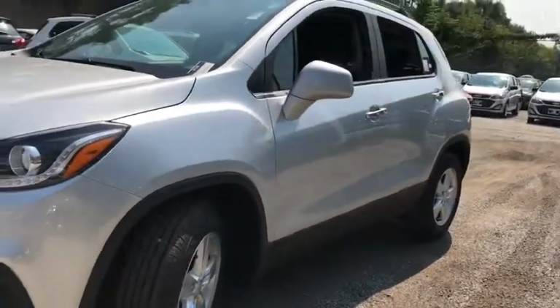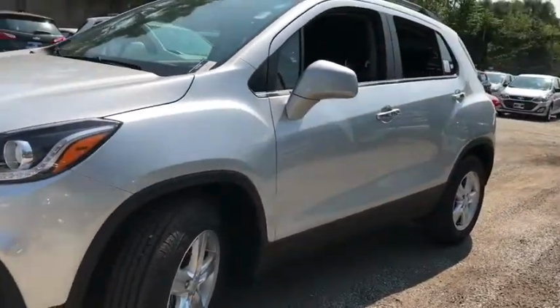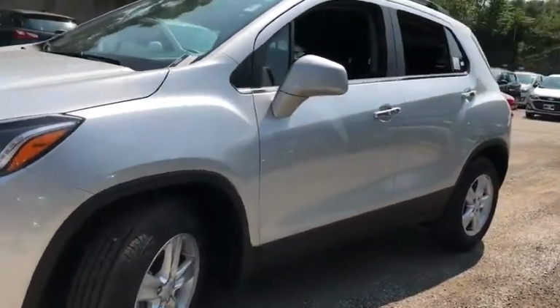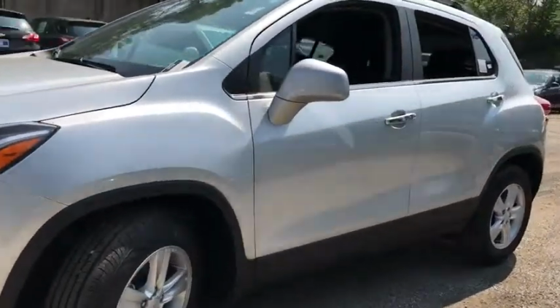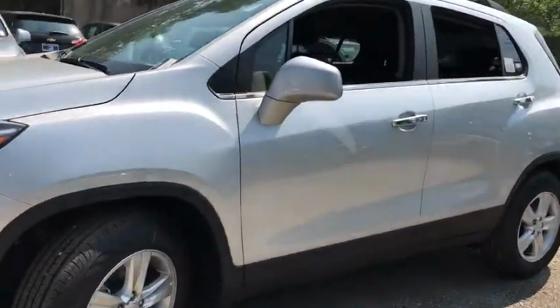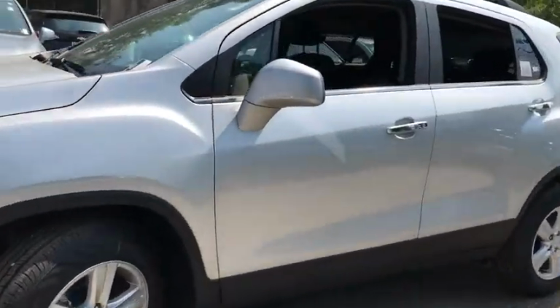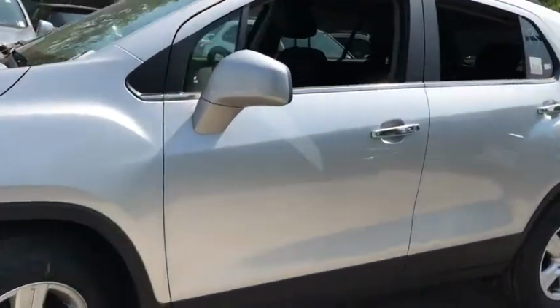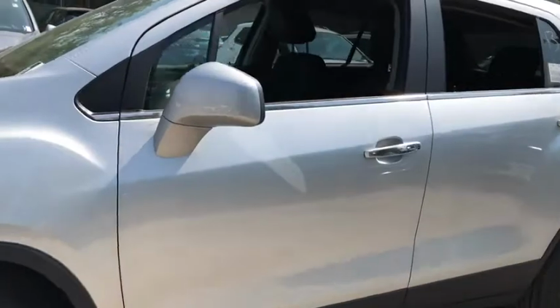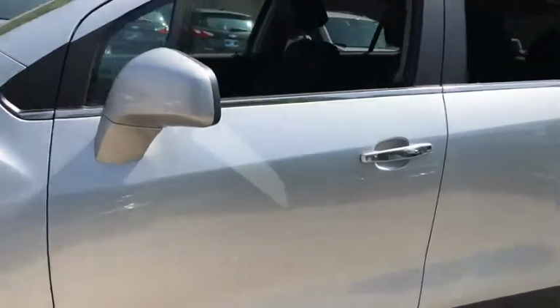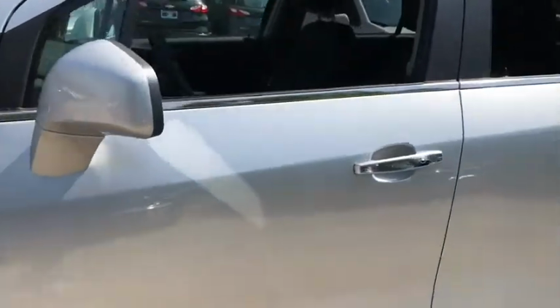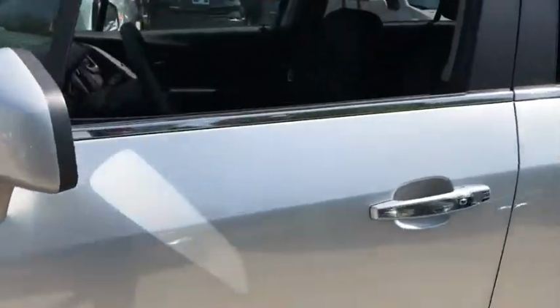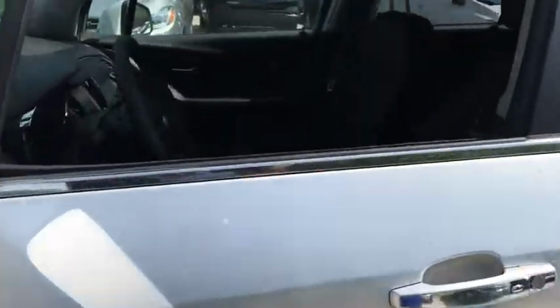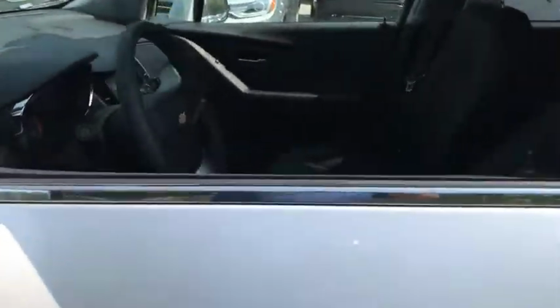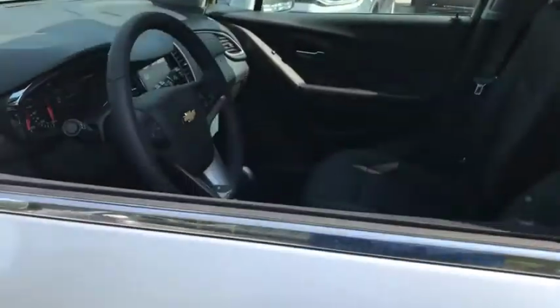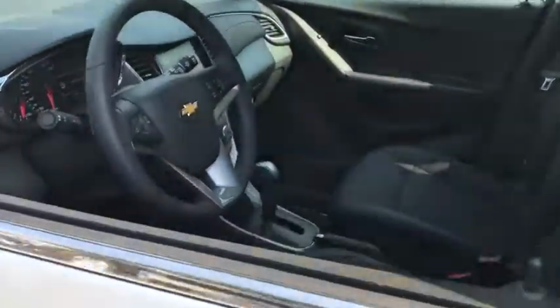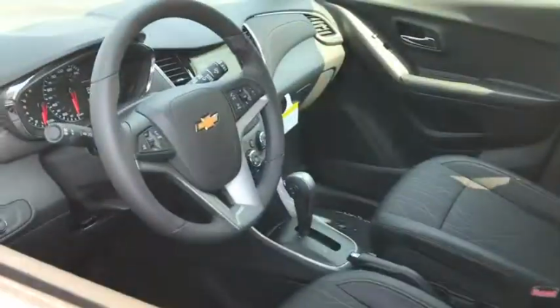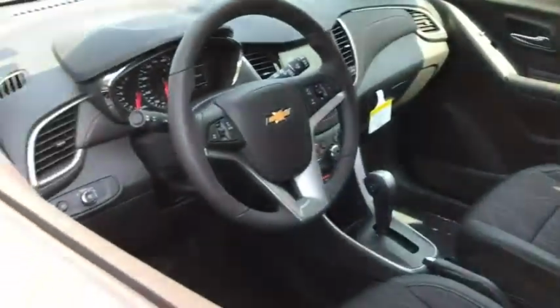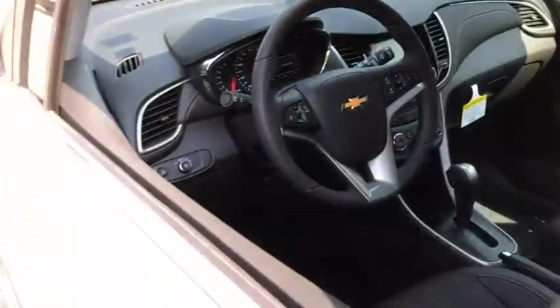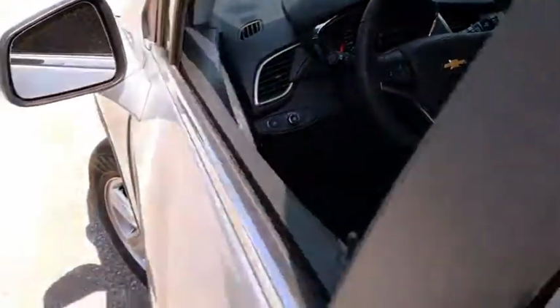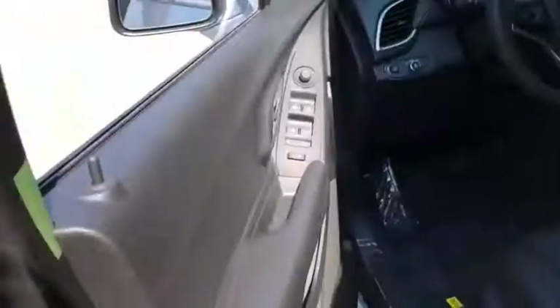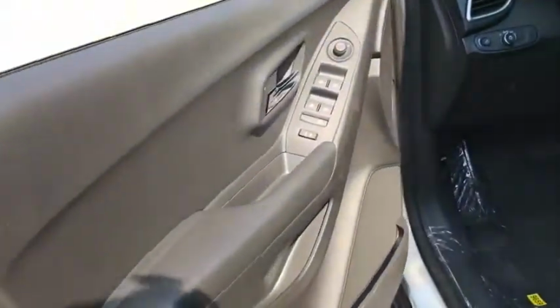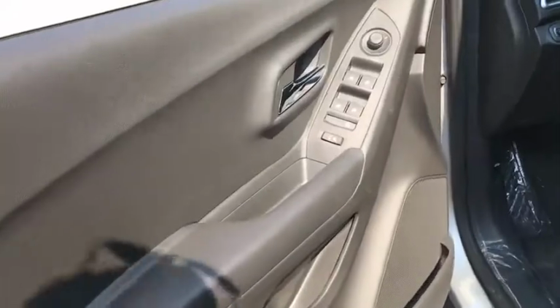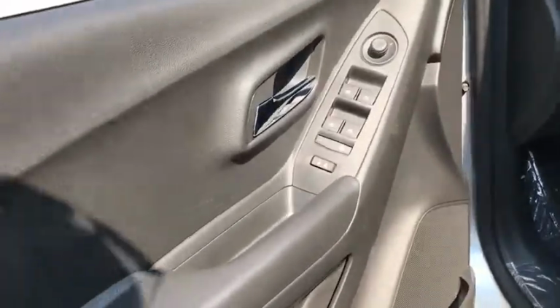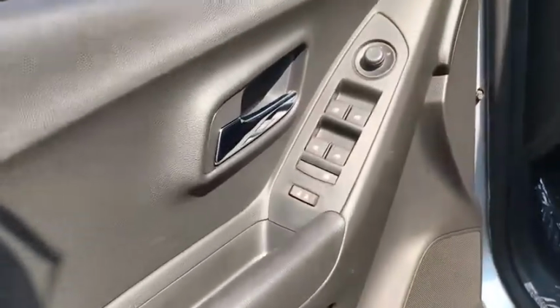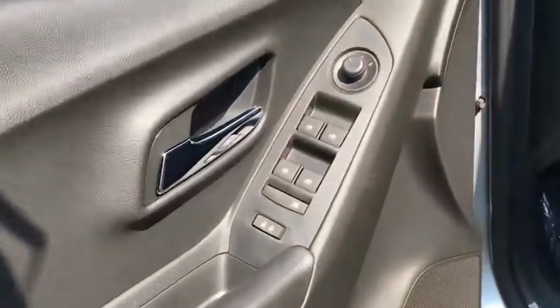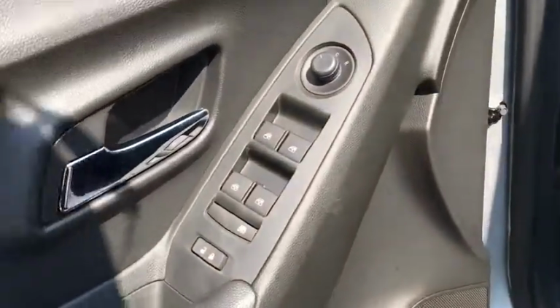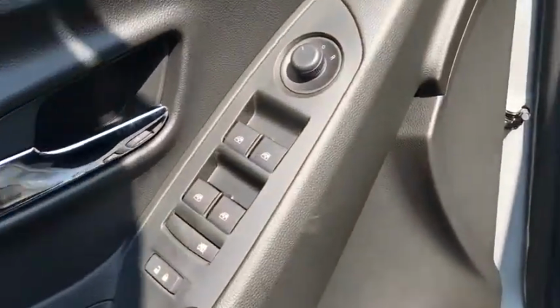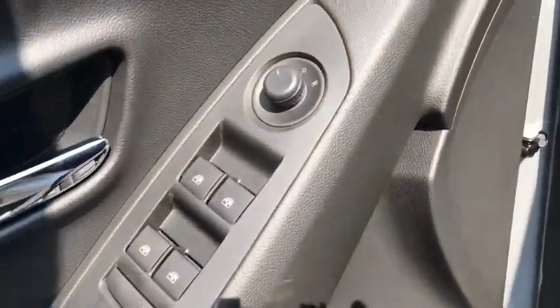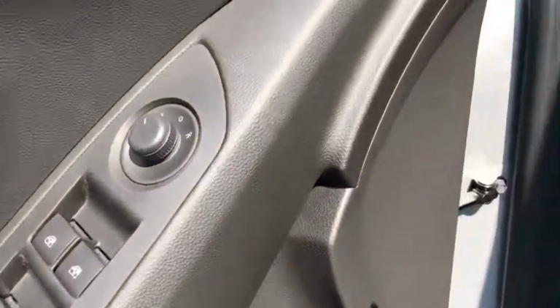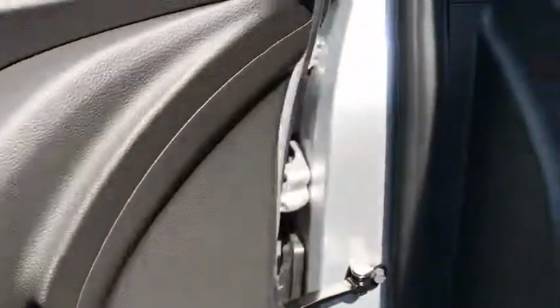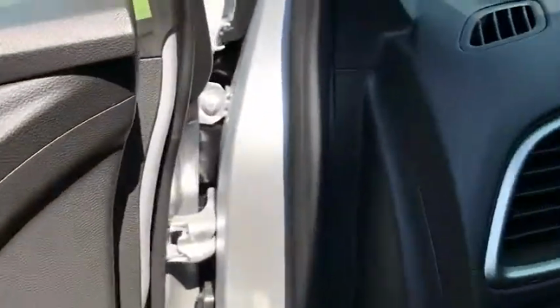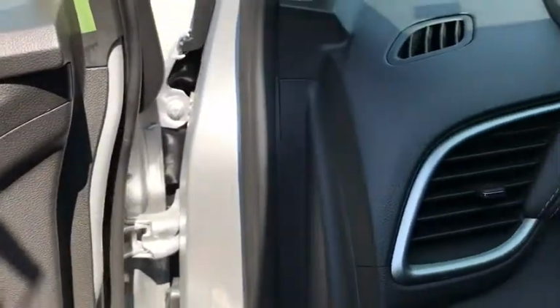Traction control, dual airbags, power steering, keyless start, trip computer, rear window defroster, power windows, compass, security system, electronic stability control, brake assist.